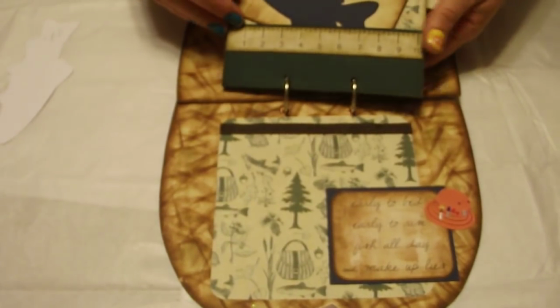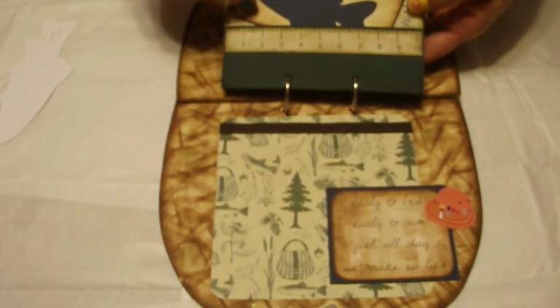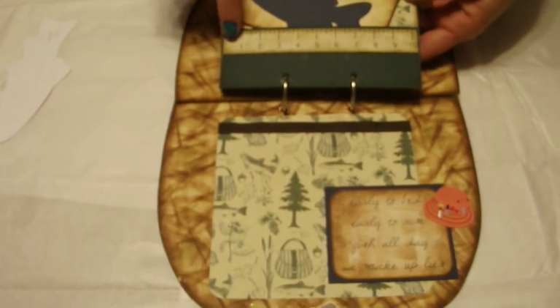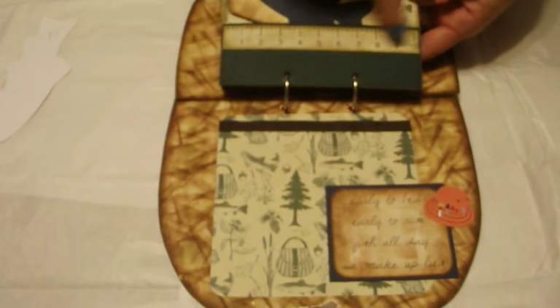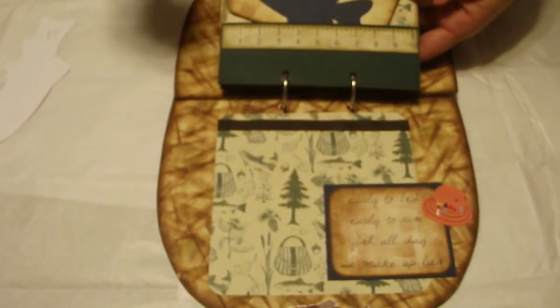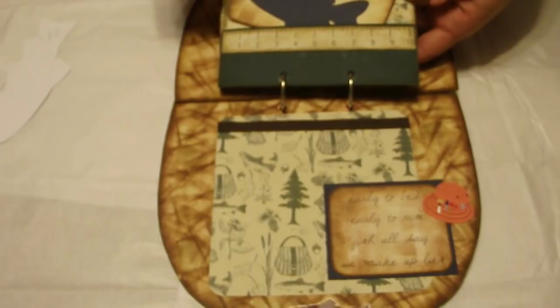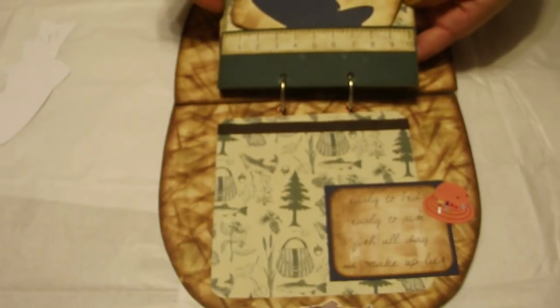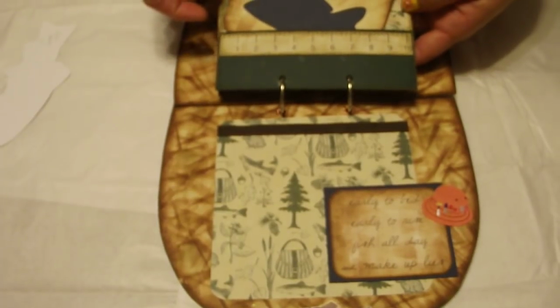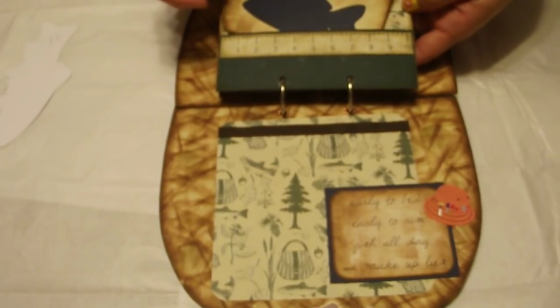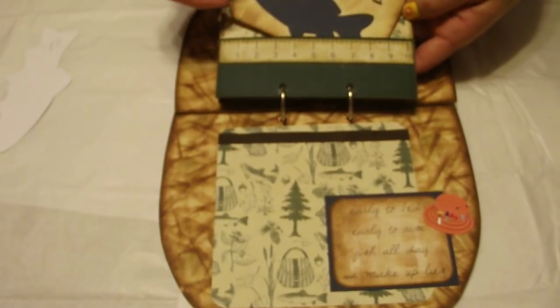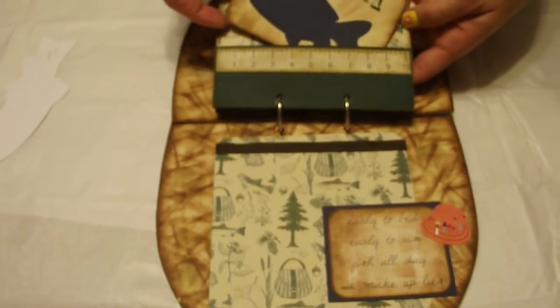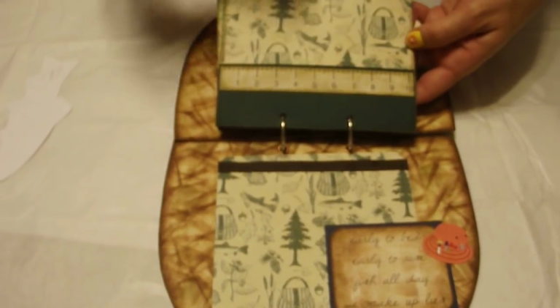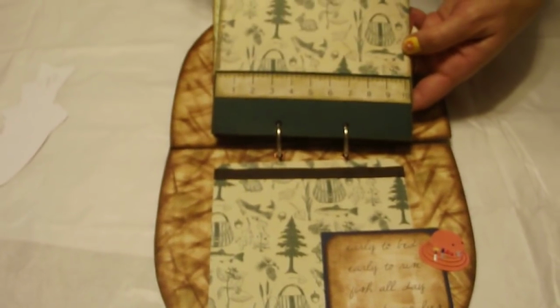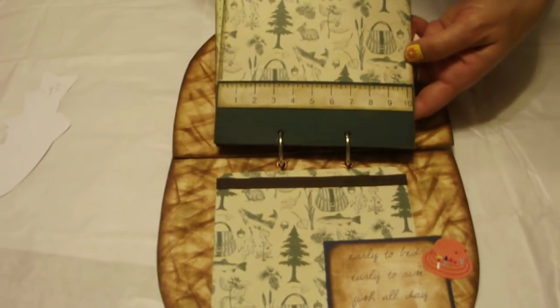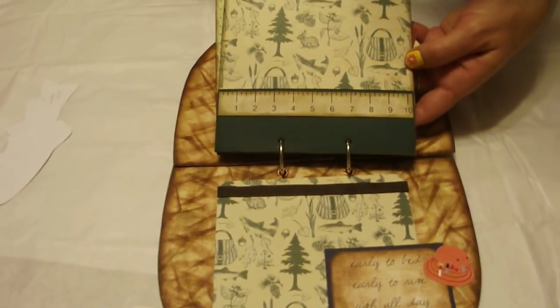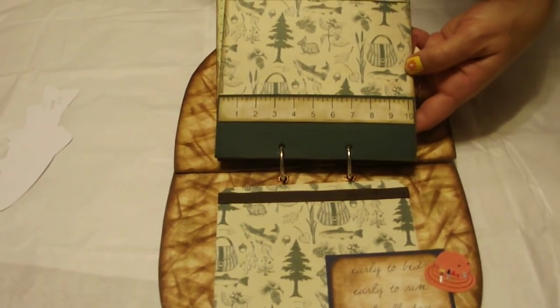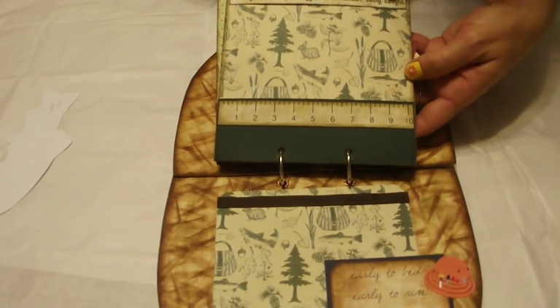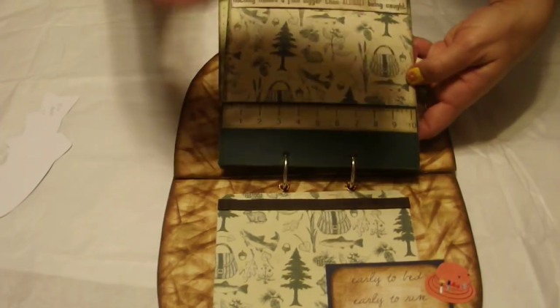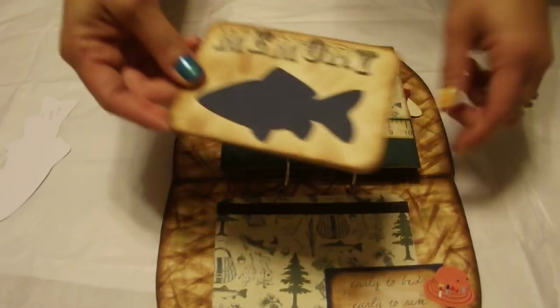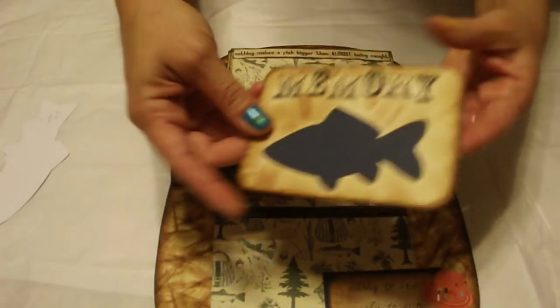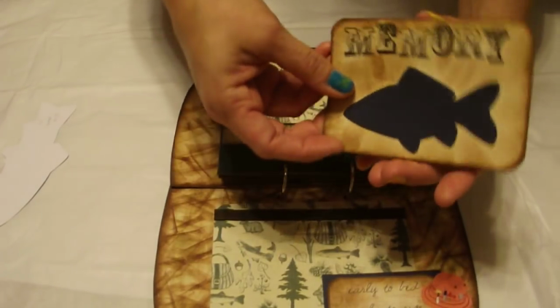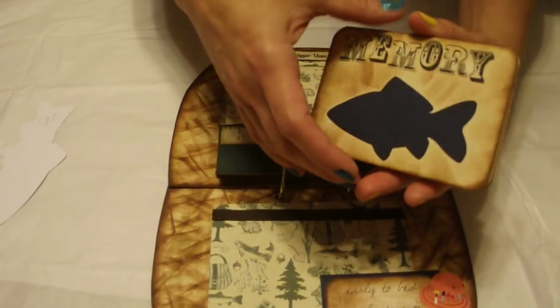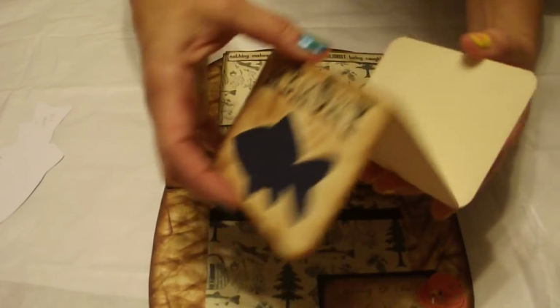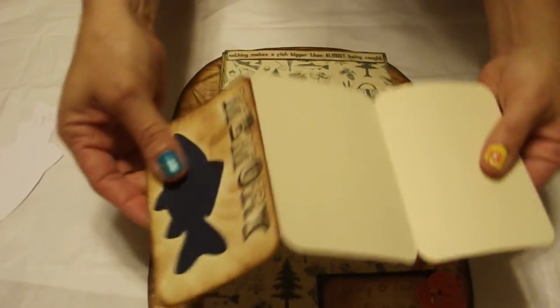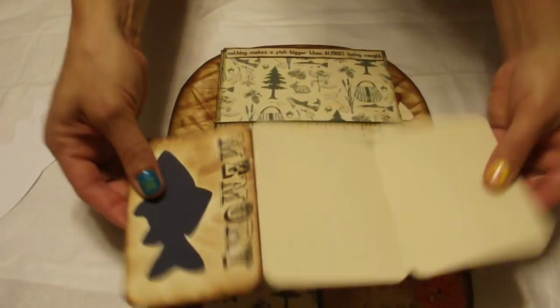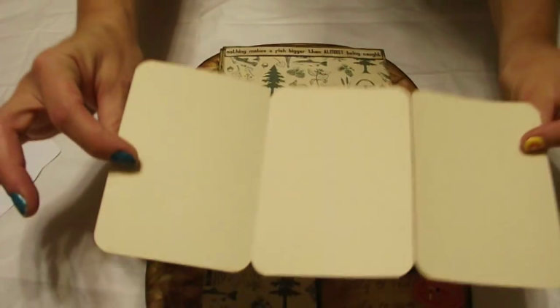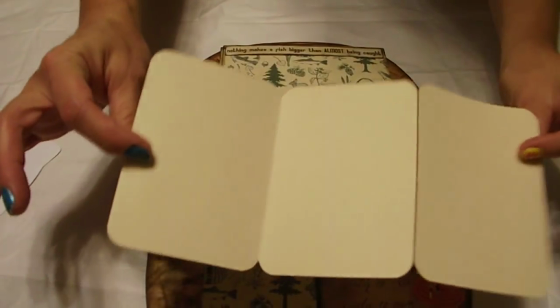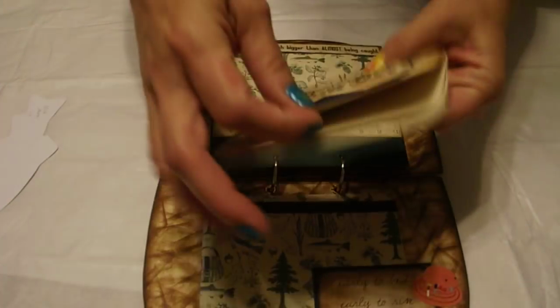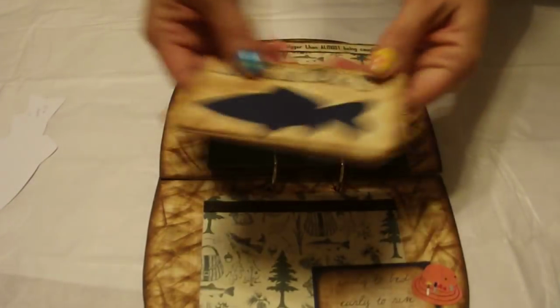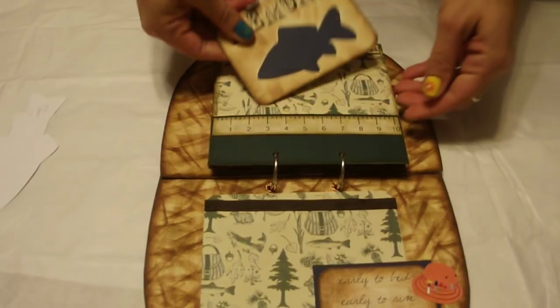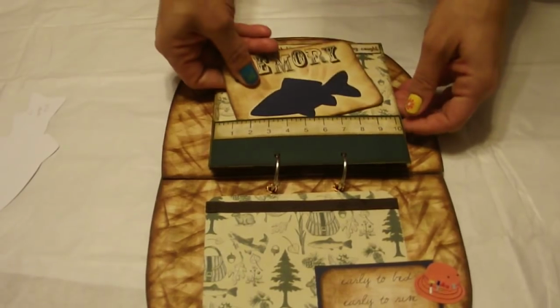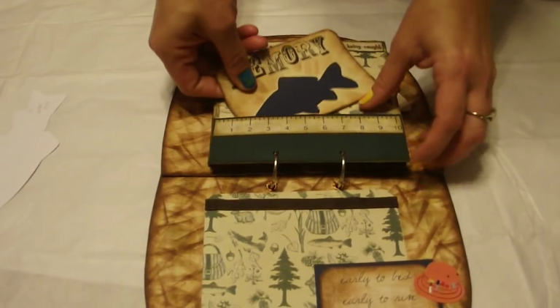The next page has a ruler. And it's got another little fold-out. It says Nothing makes a fish bigger than almost being caught. This is another open-up for large pictures. Another pocket.